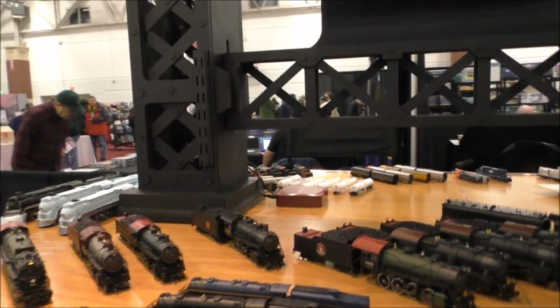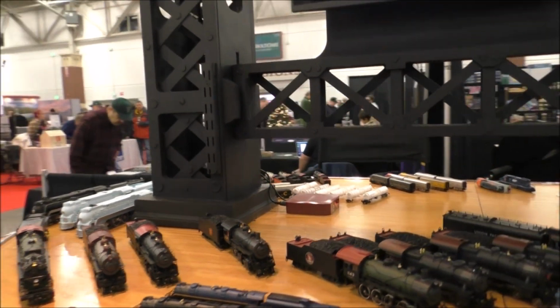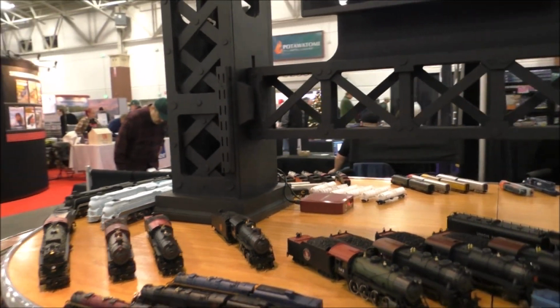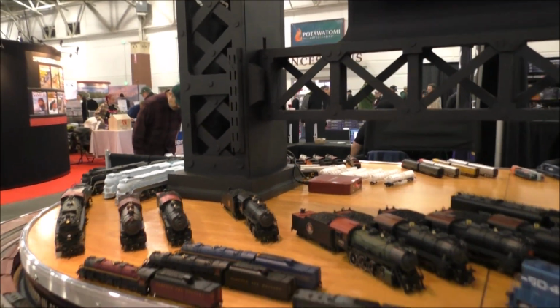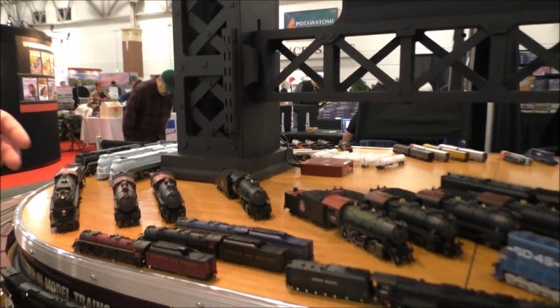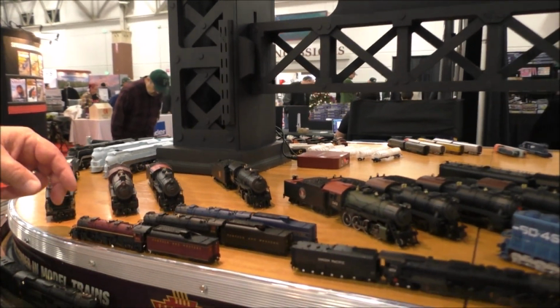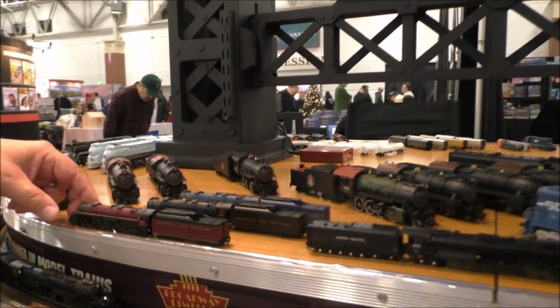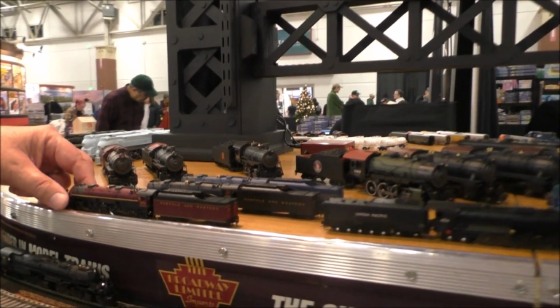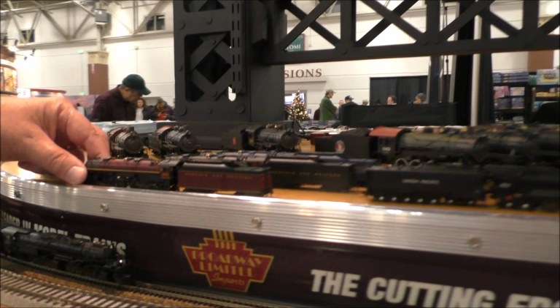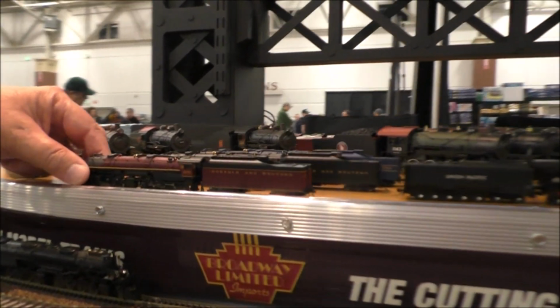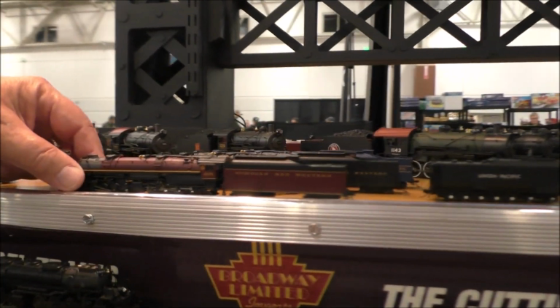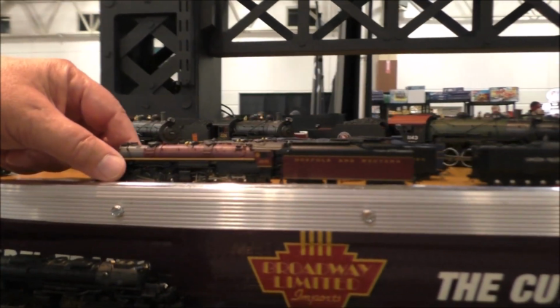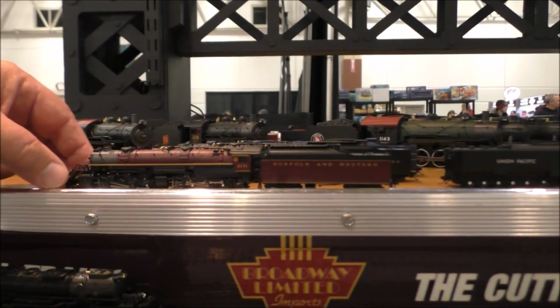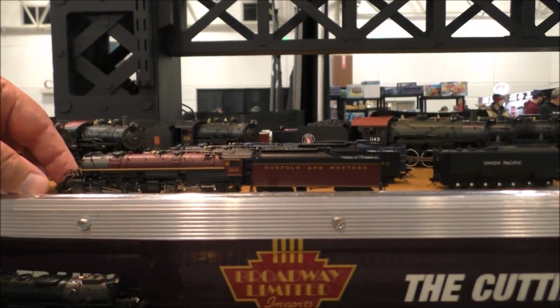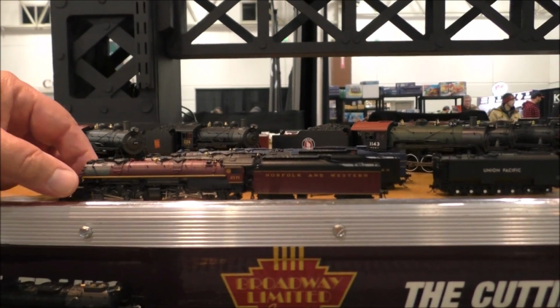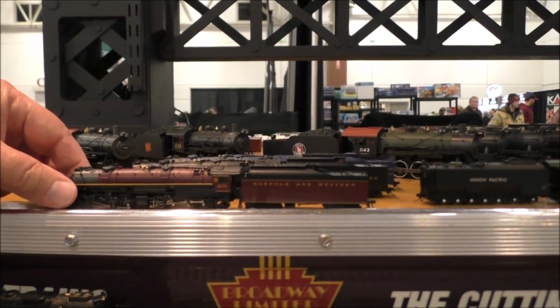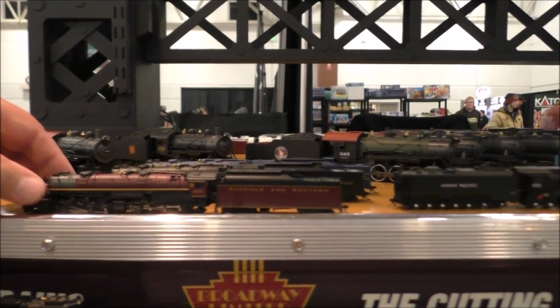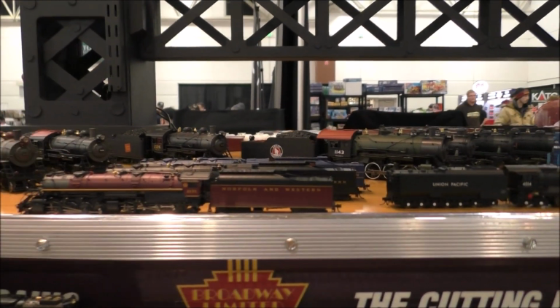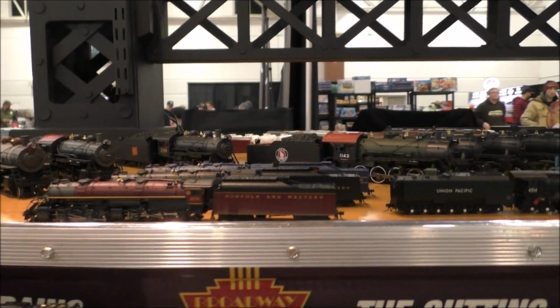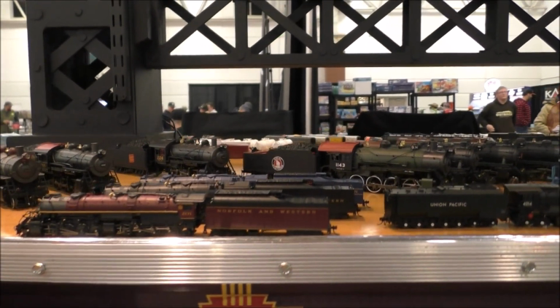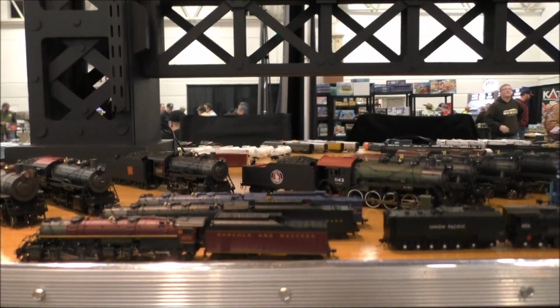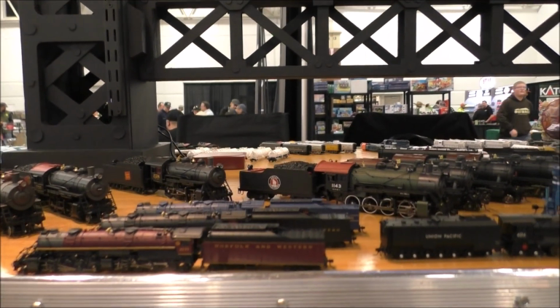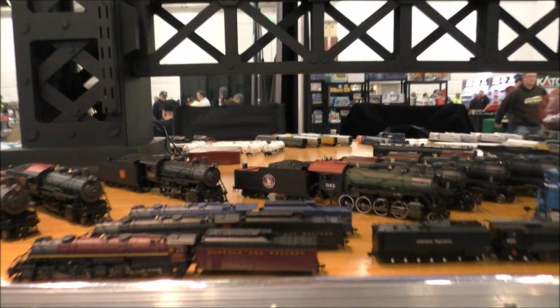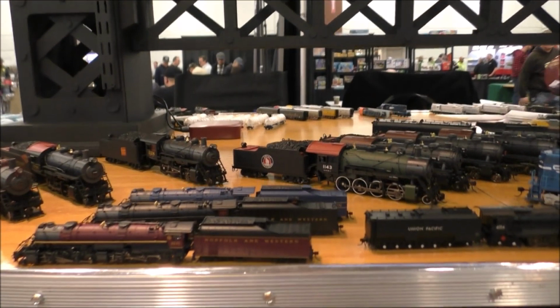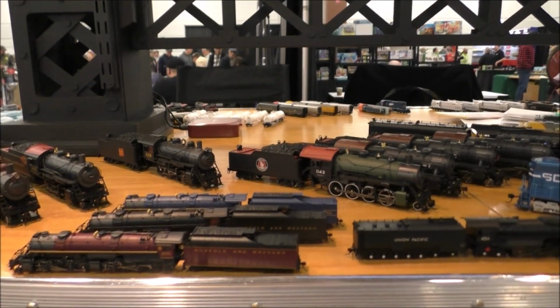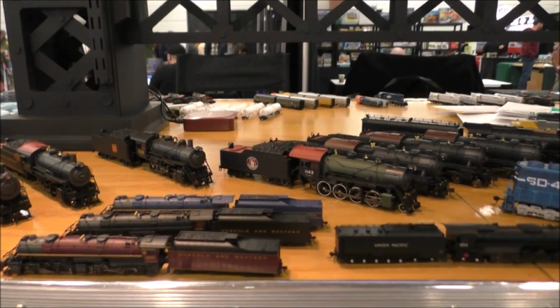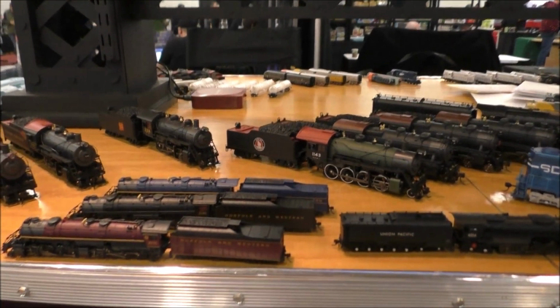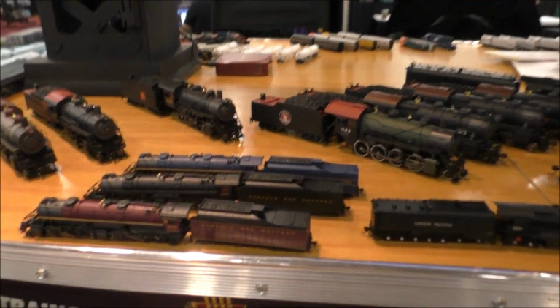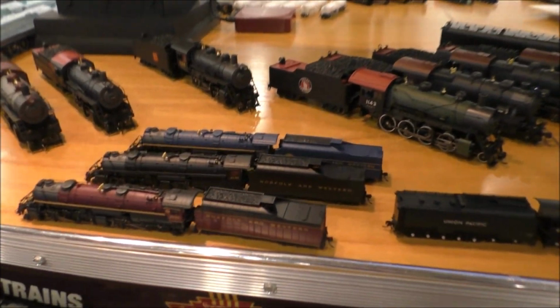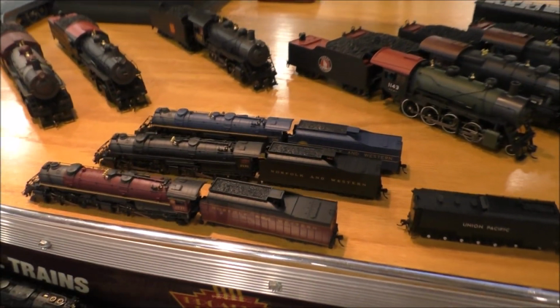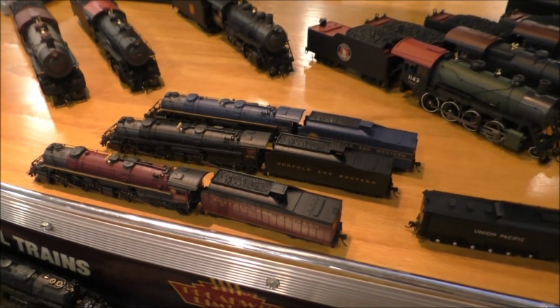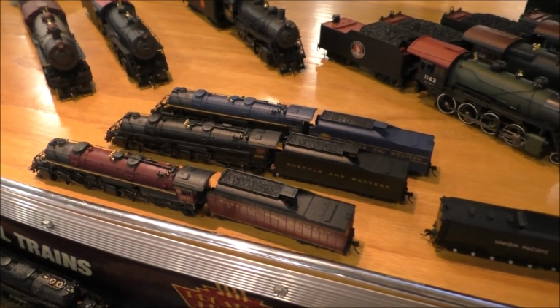Another new locomotive in N-Scale is the Norfolk and Western Y6B. And these will pull, as my old friend would say, like nobody's business.